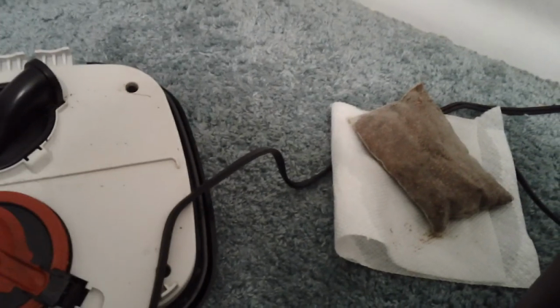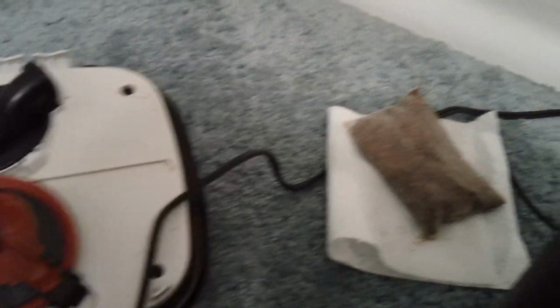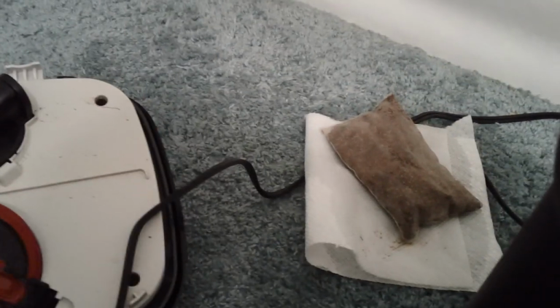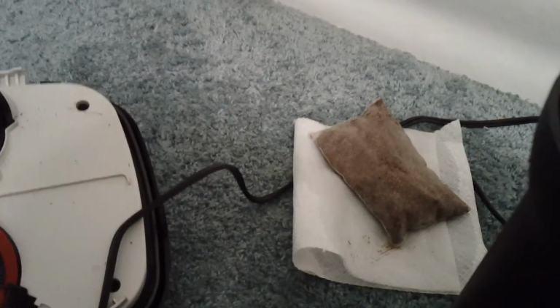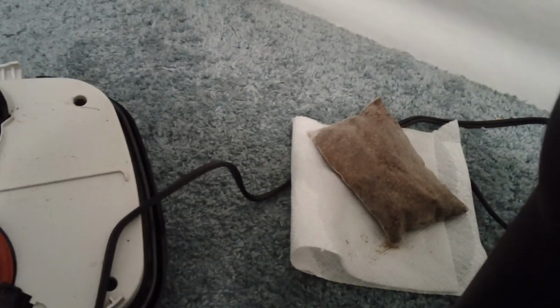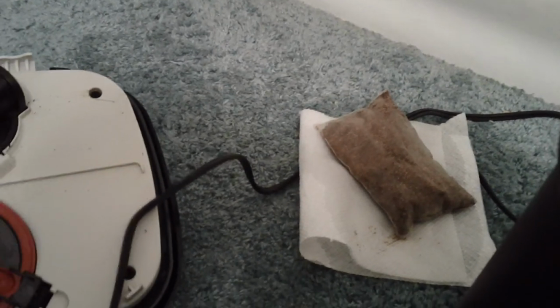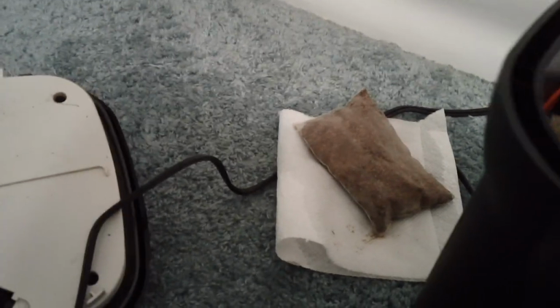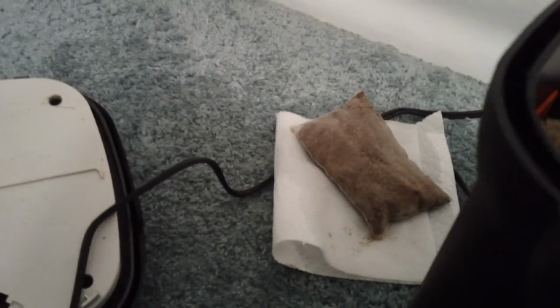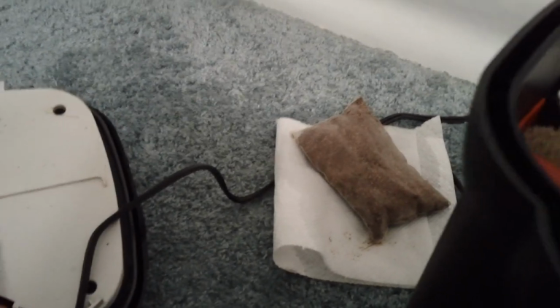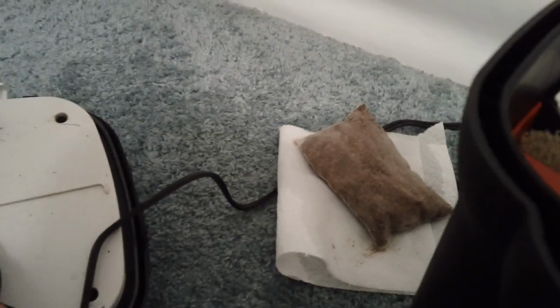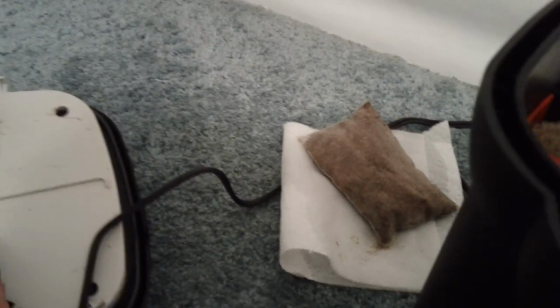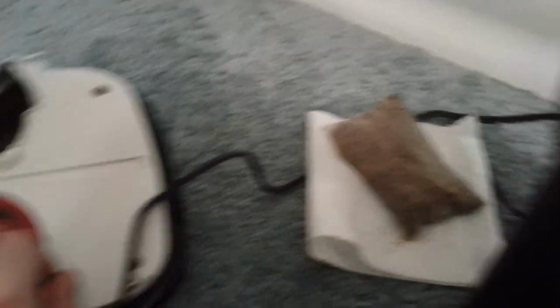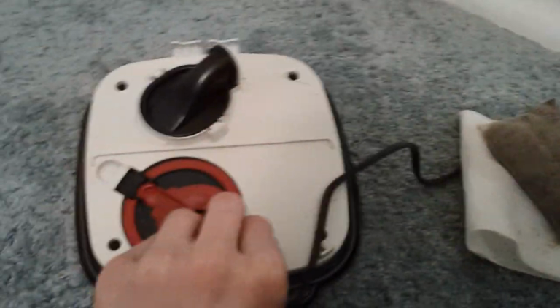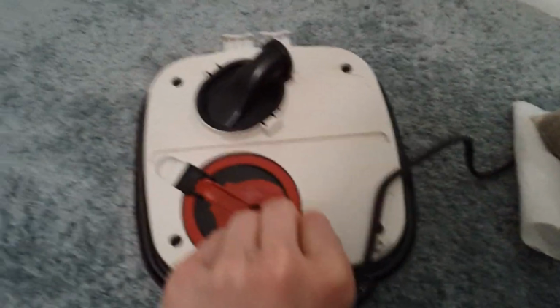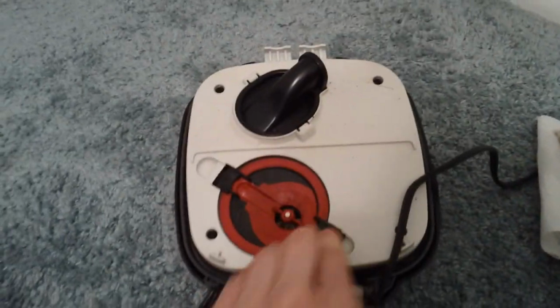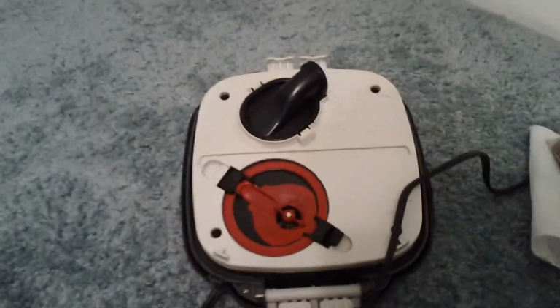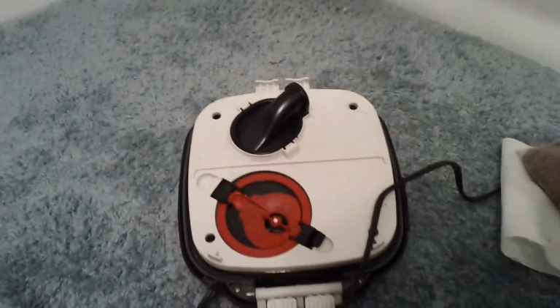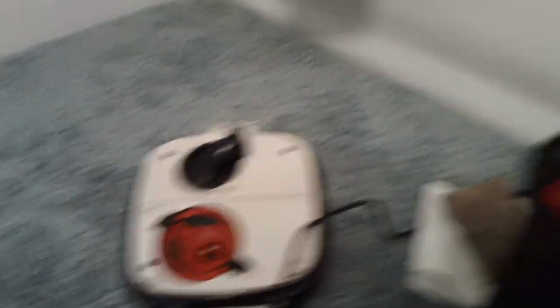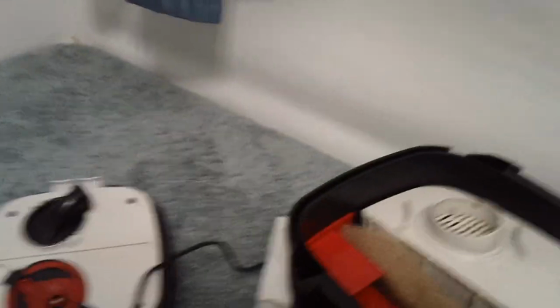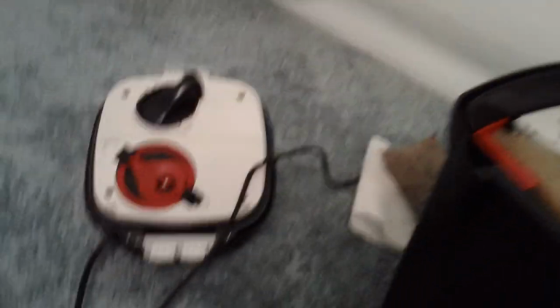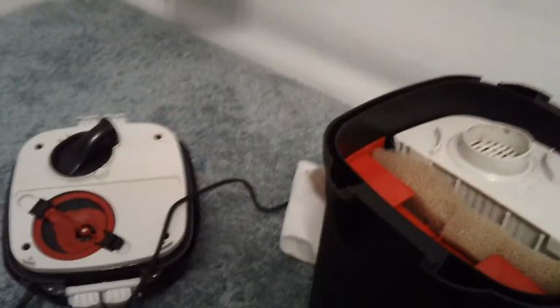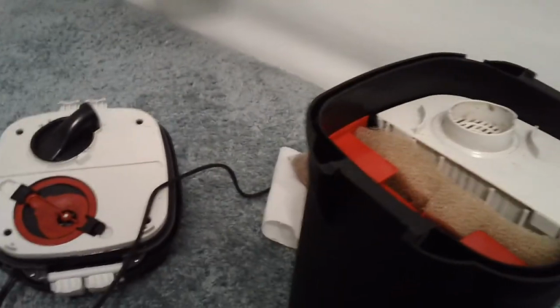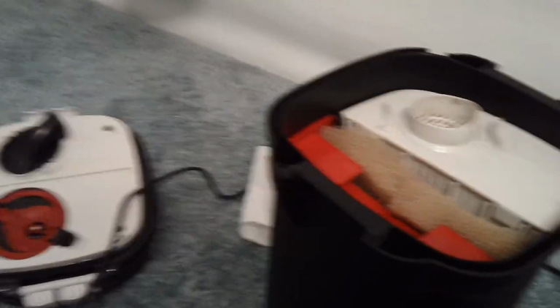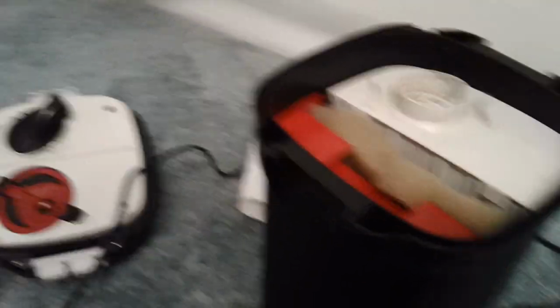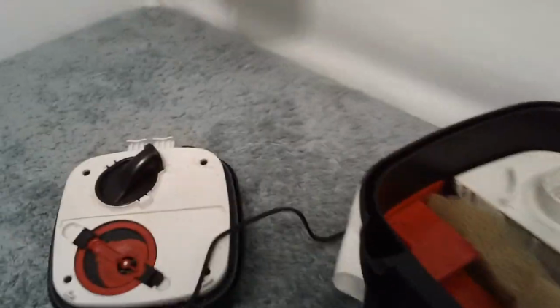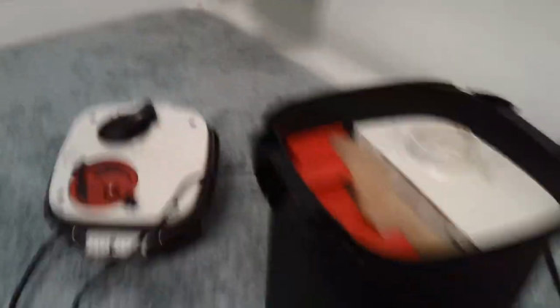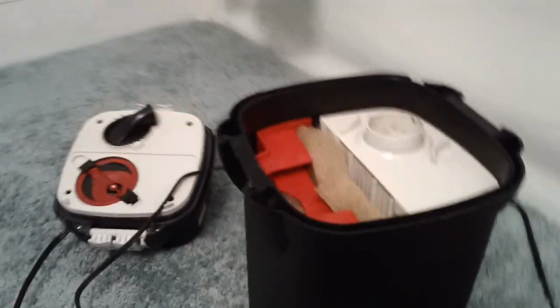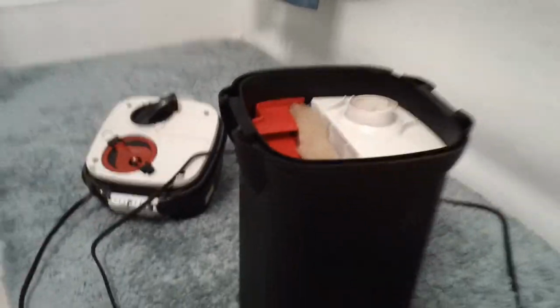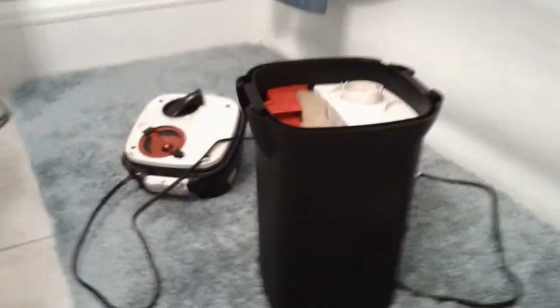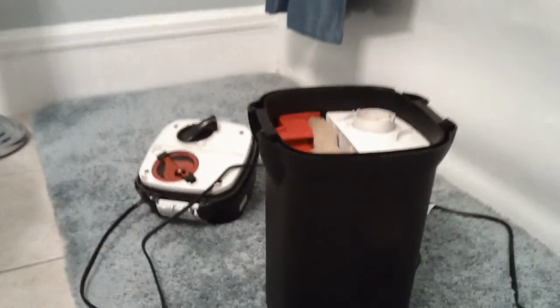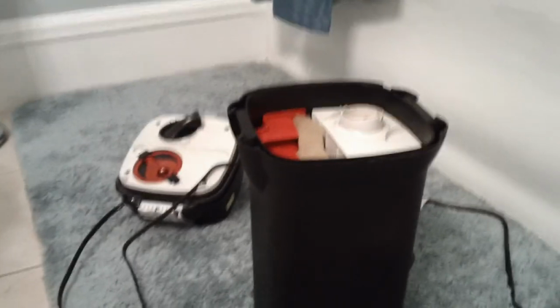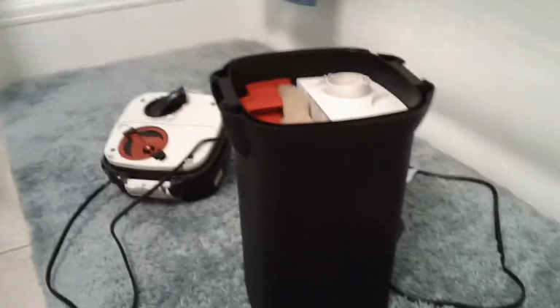I just want to snap that cap back on — just go the other way. Snap that back on. Now I'm basically ready to put it back together and fill up that tank, finish this water change.